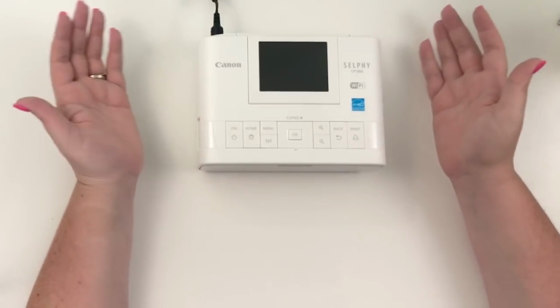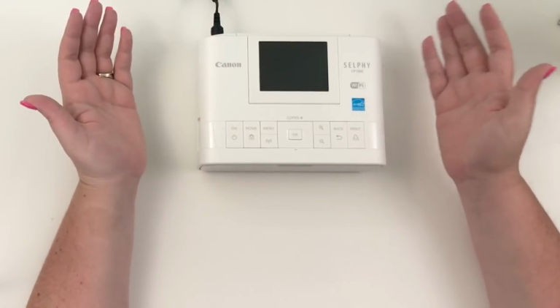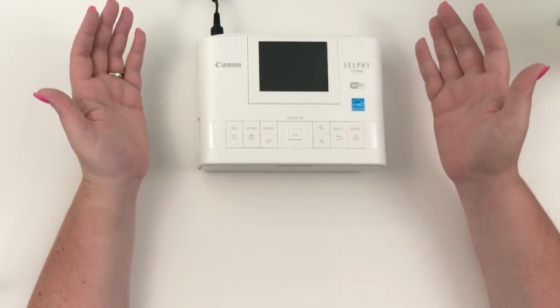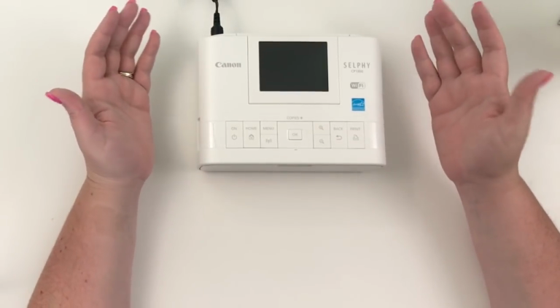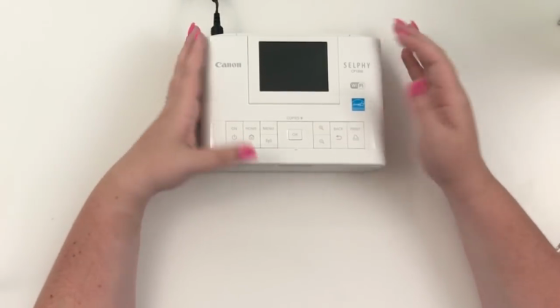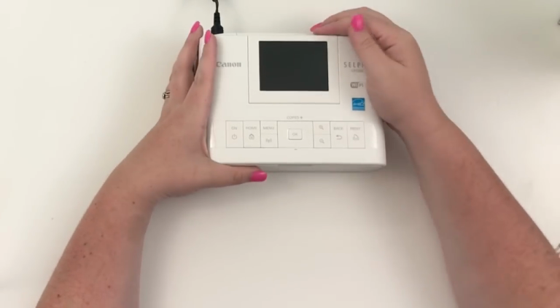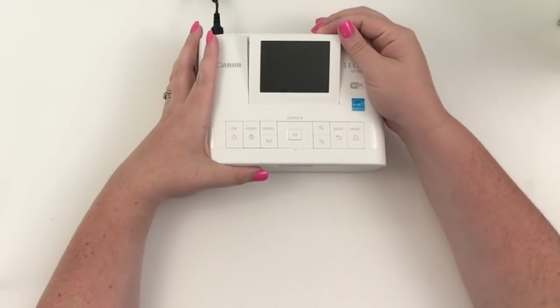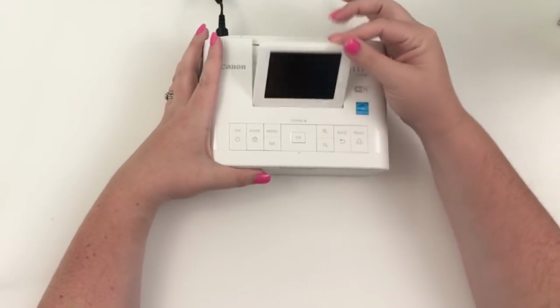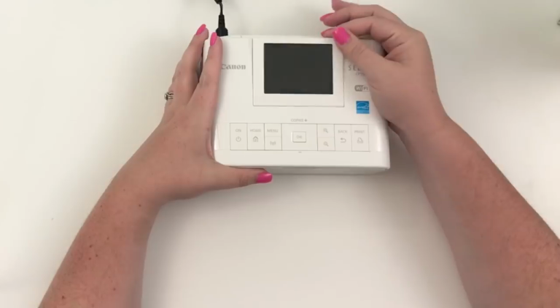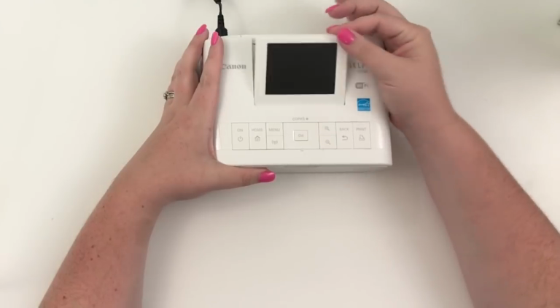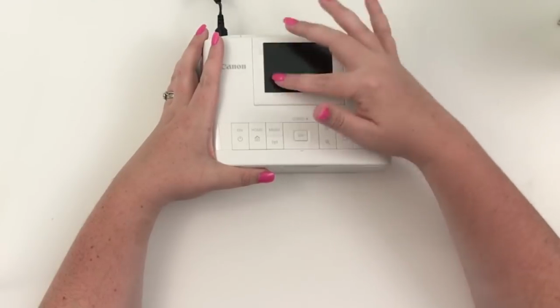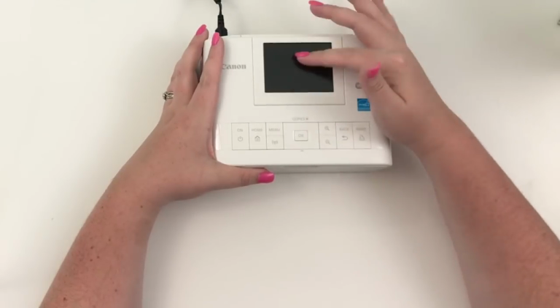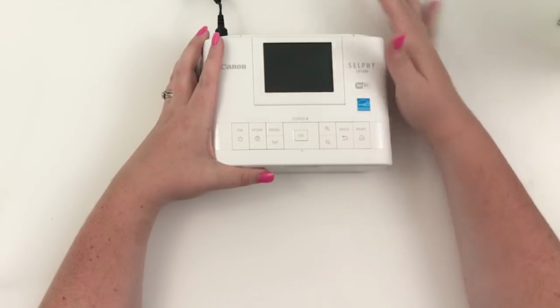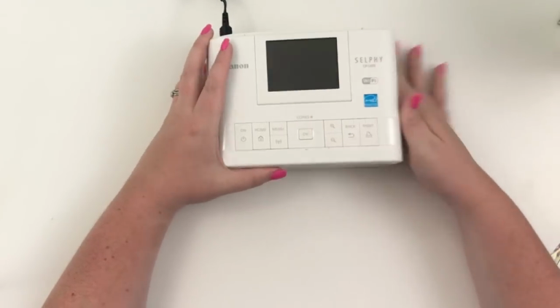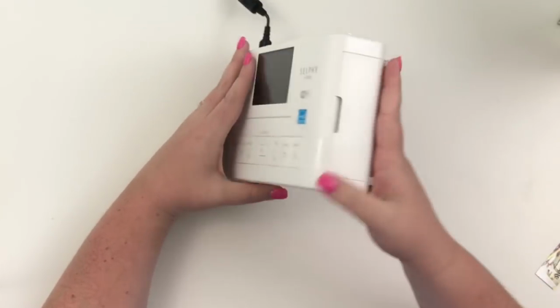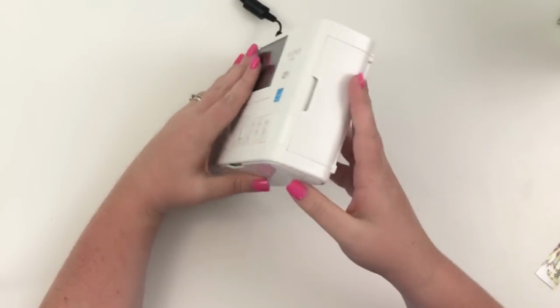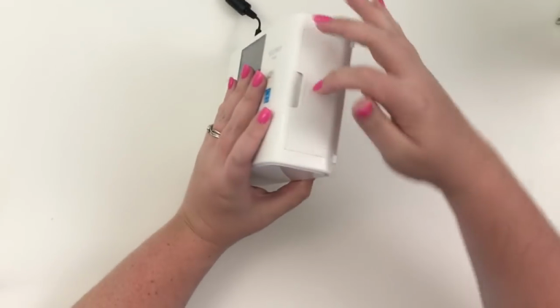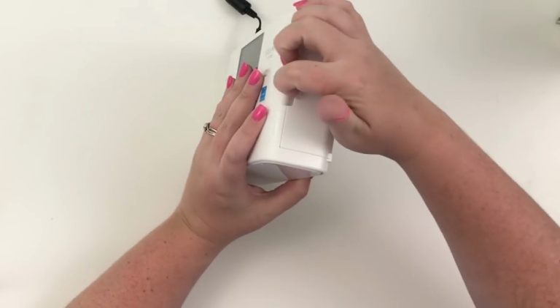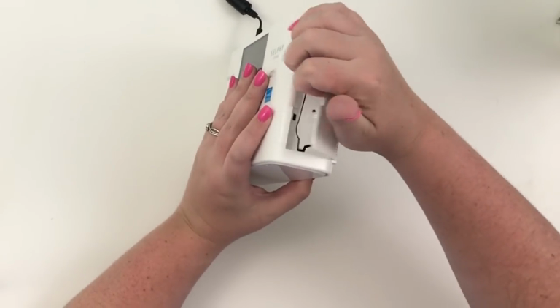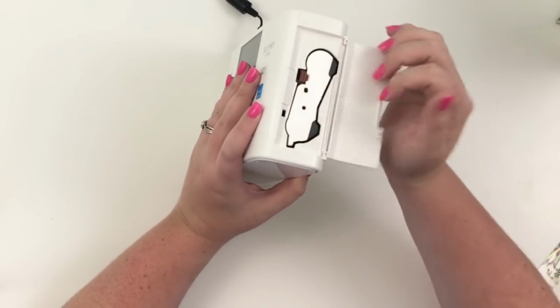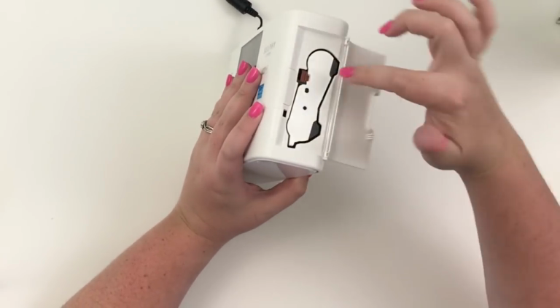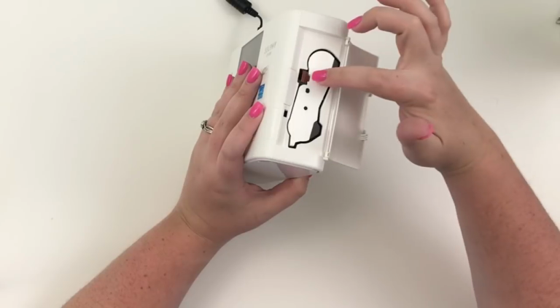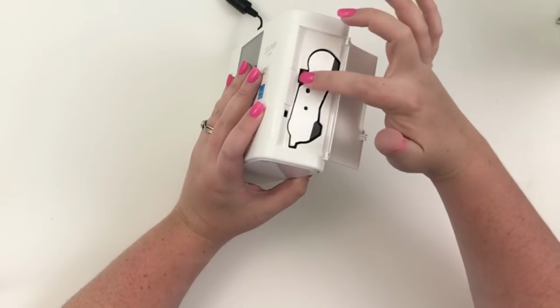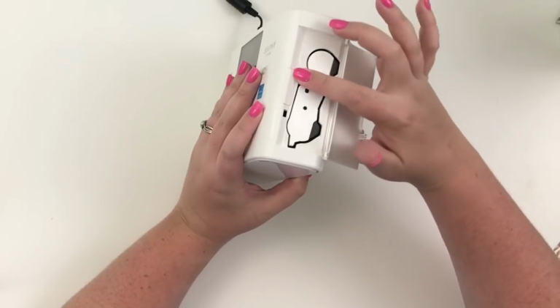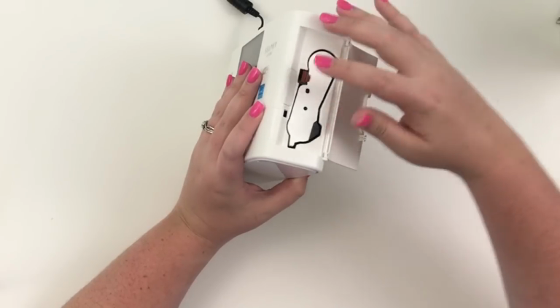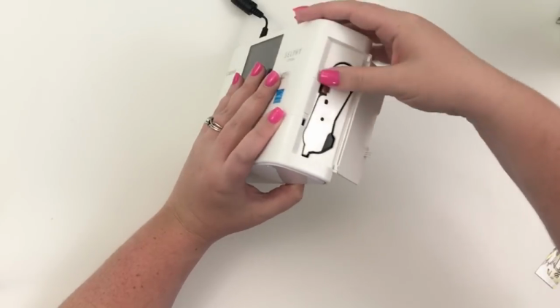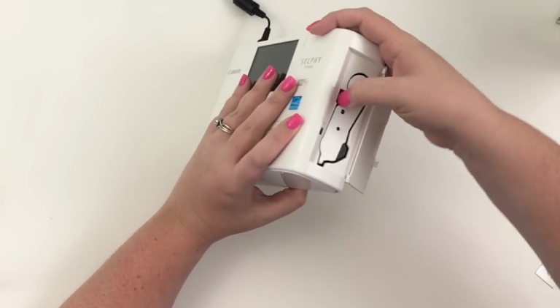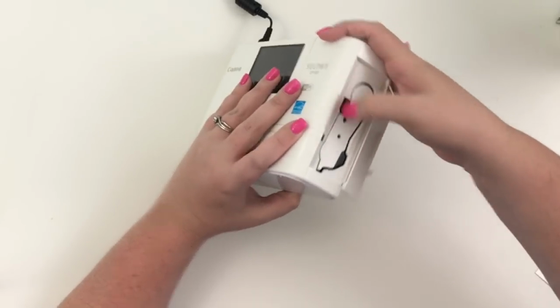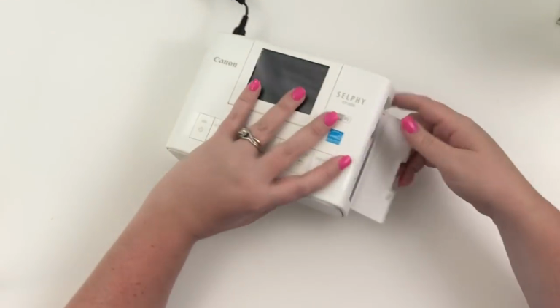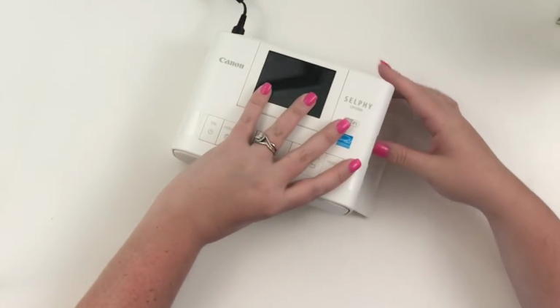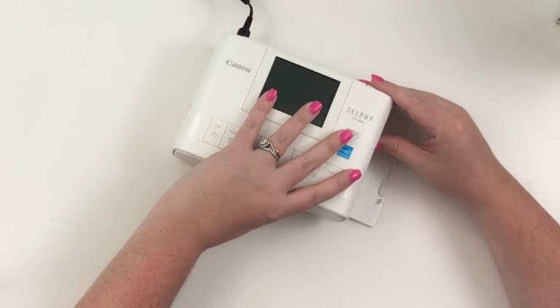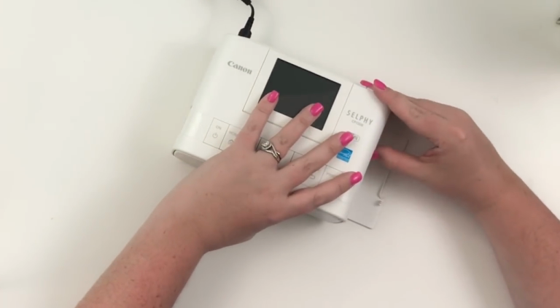The first thing is this screen here pops up and down — it's like the menu screen. Over here on the side, this is where the ink goes, and this brown button is the eject button so you can eject it.